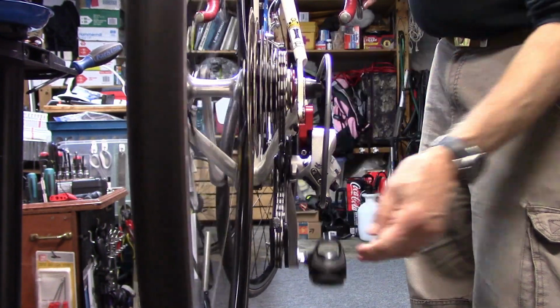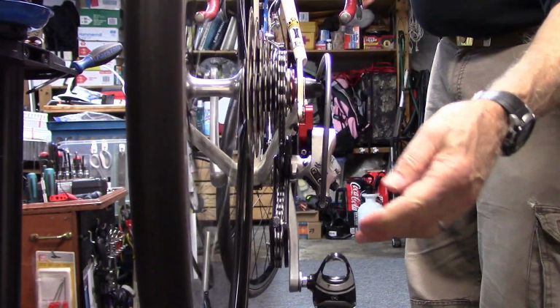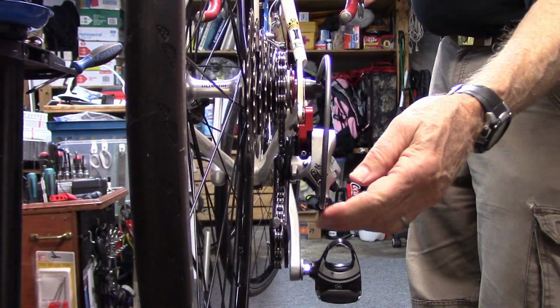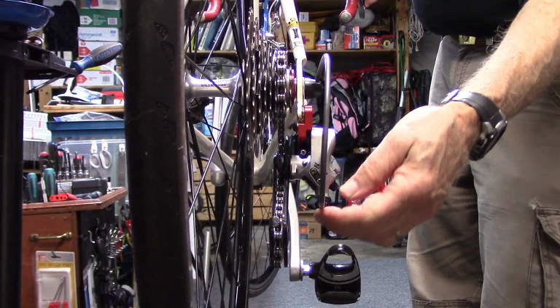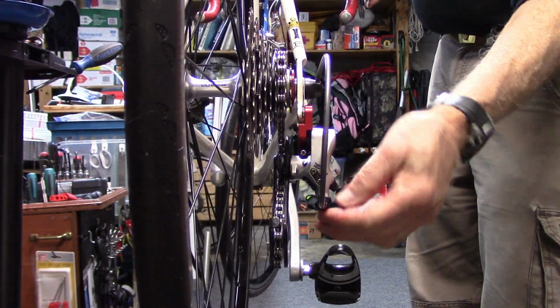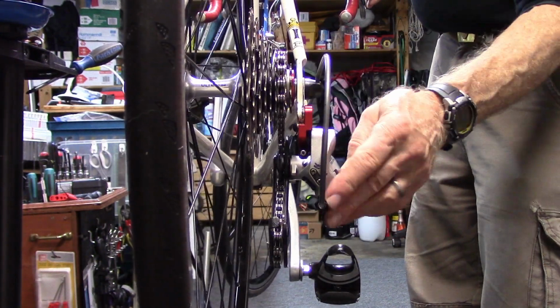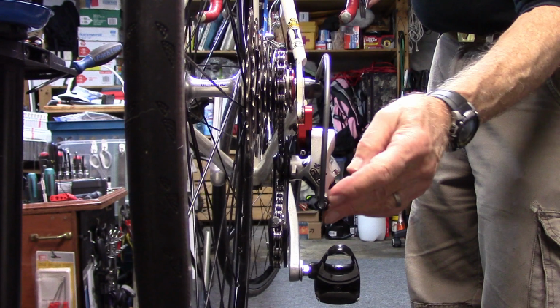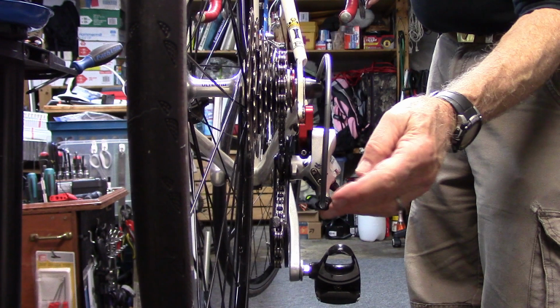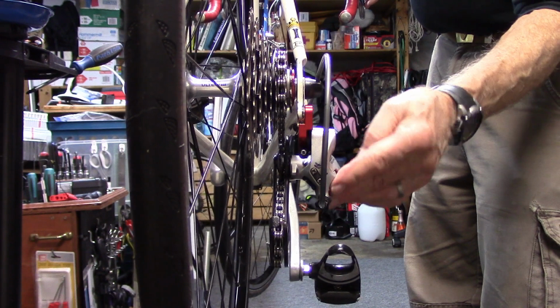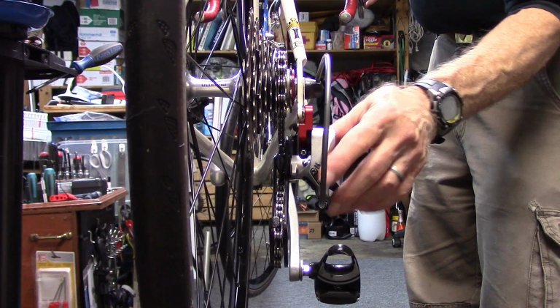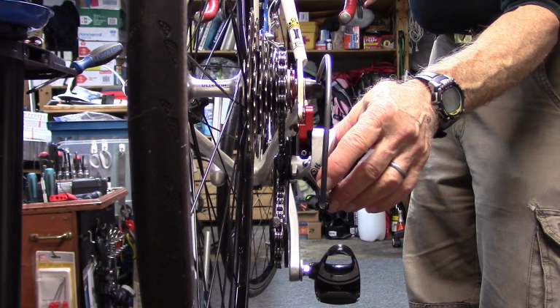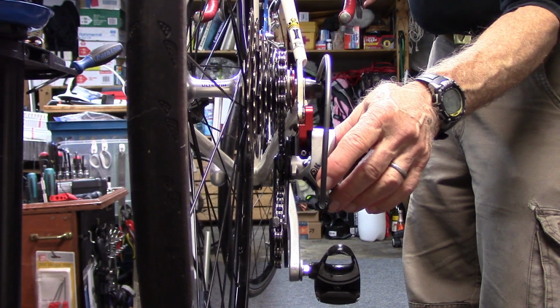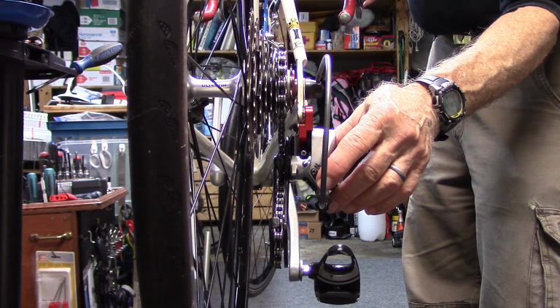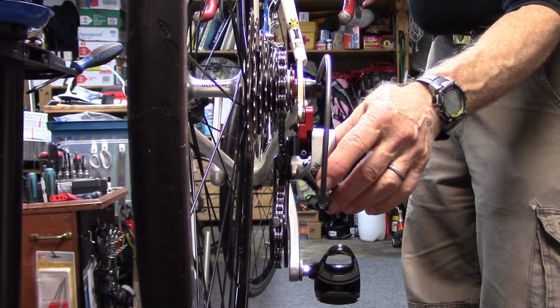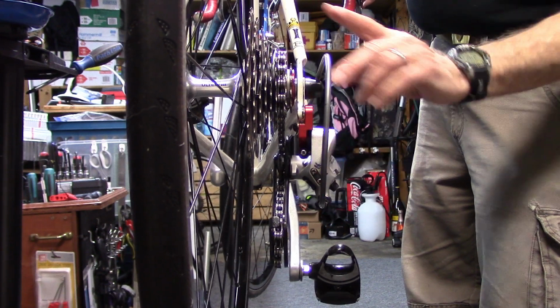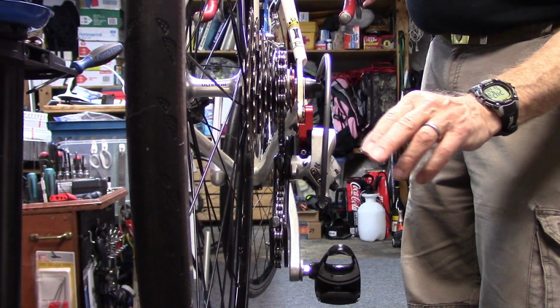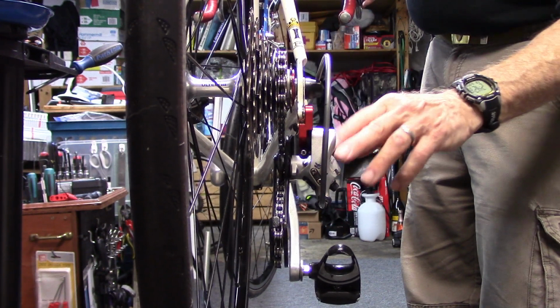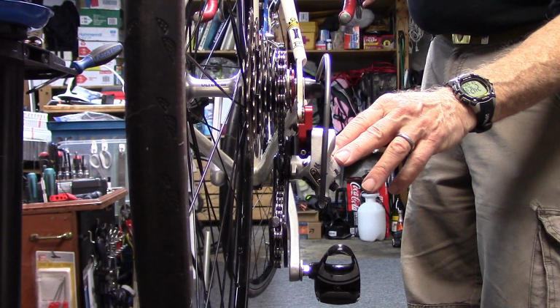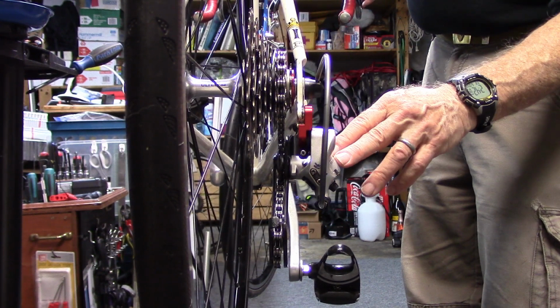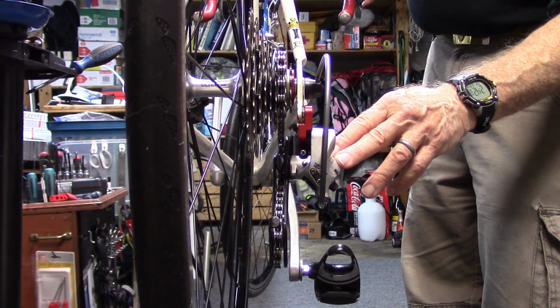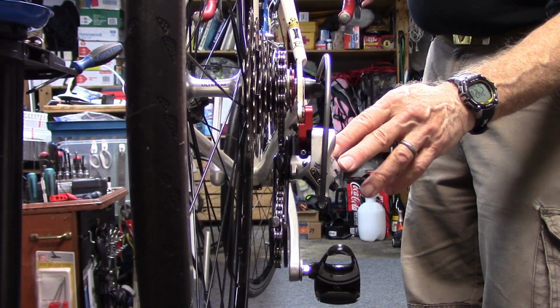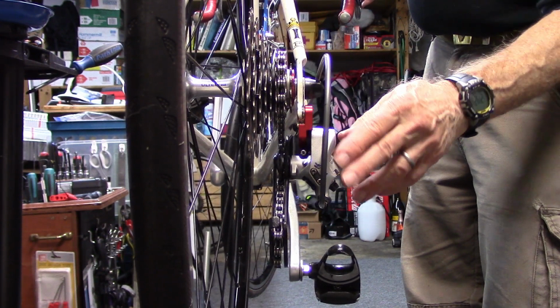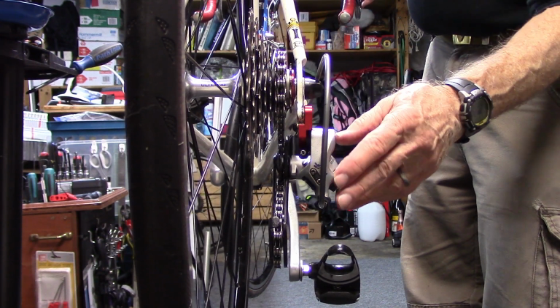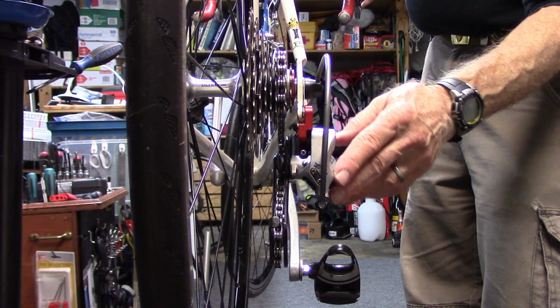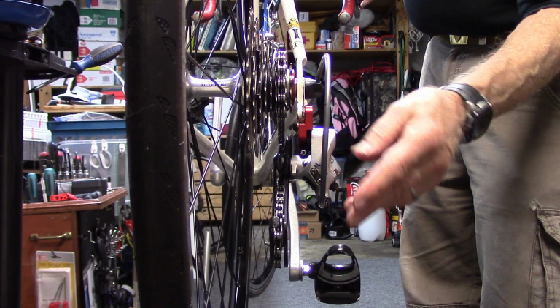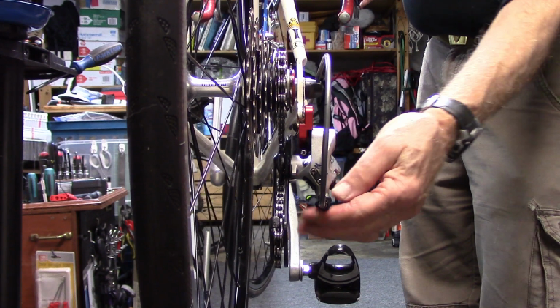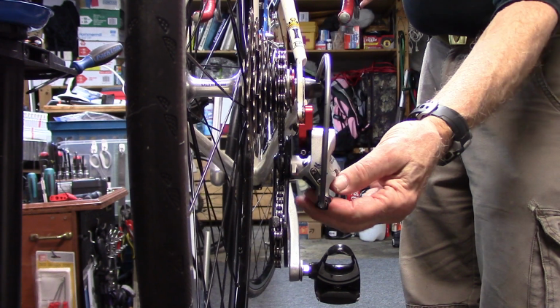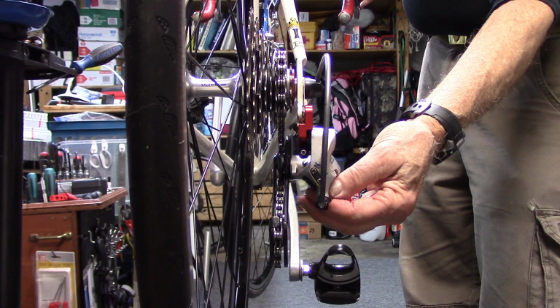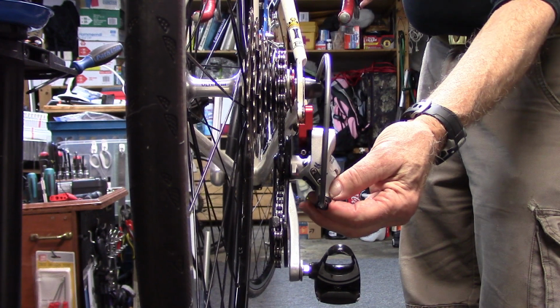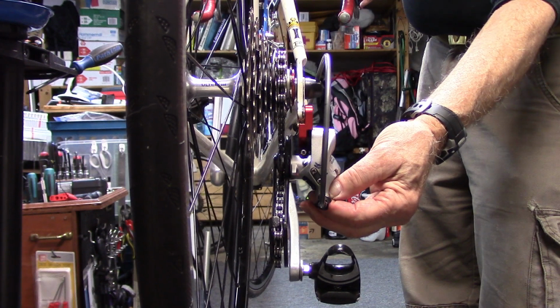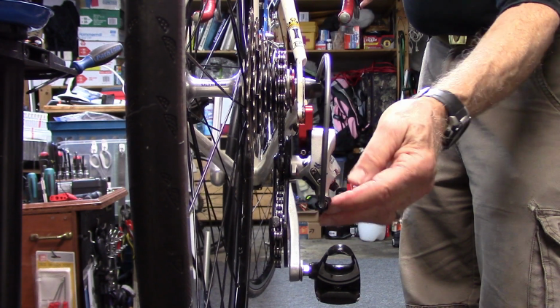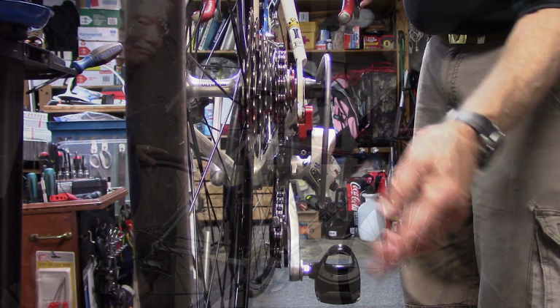Remember, if you don't have a barrel adjuster on the rear derailleur, there's probably one on your down tube or up near your shifters that you can adjust.